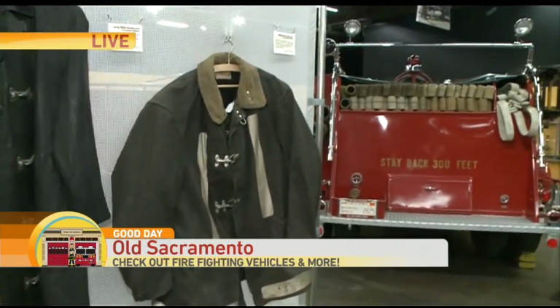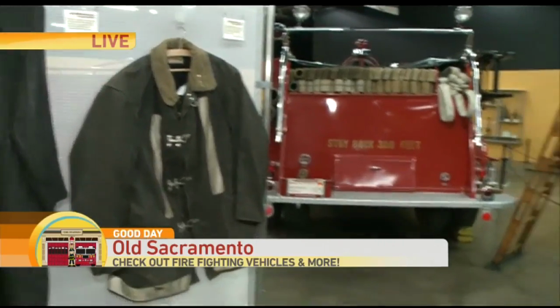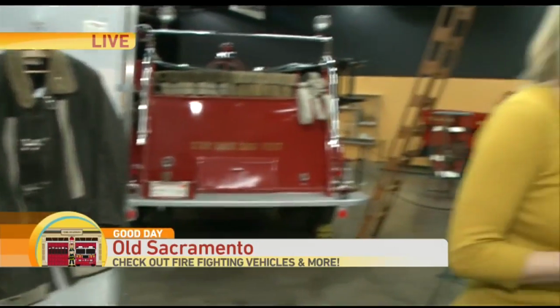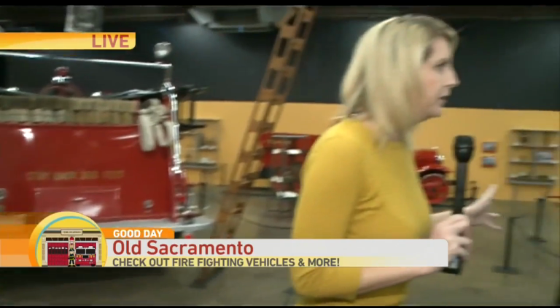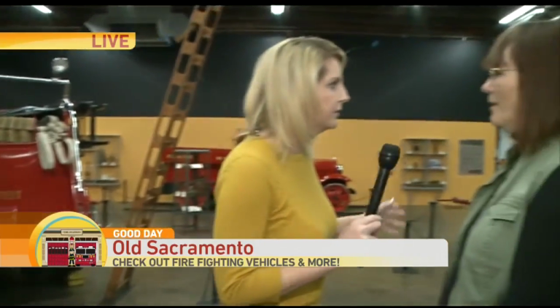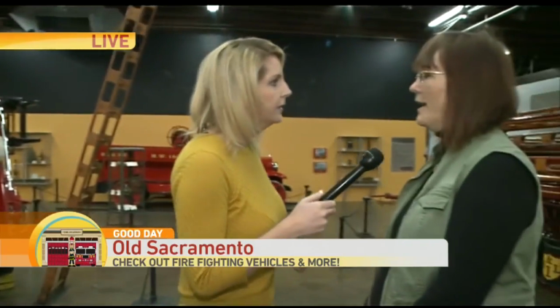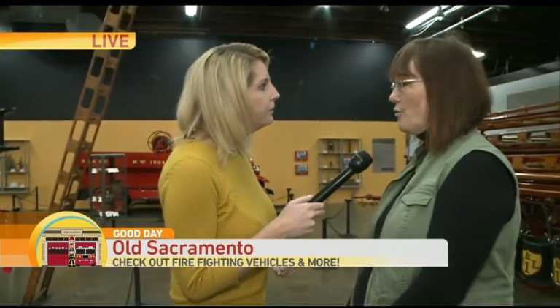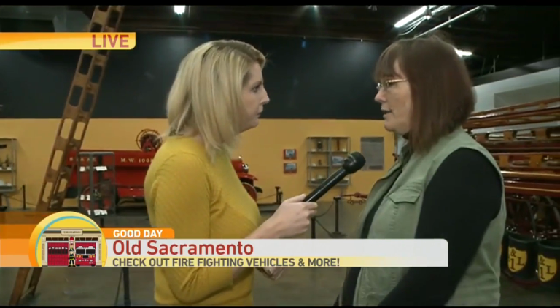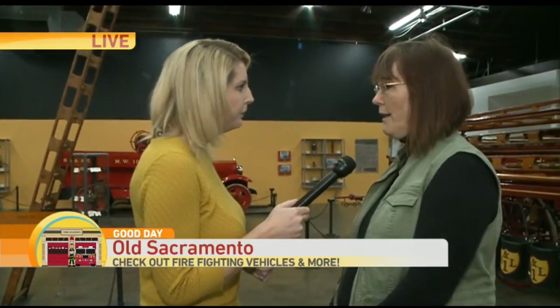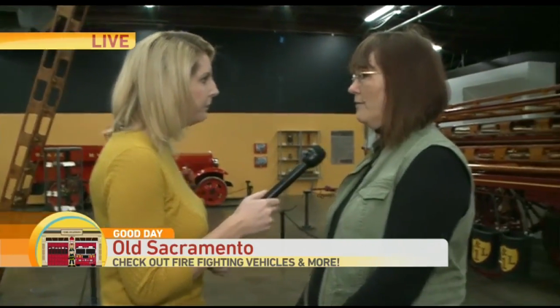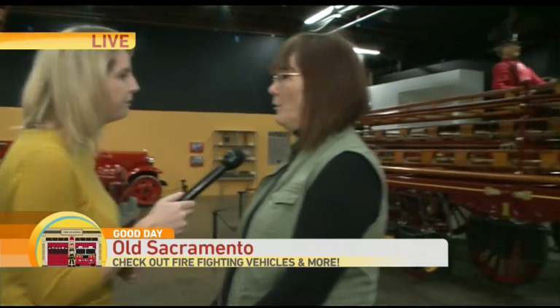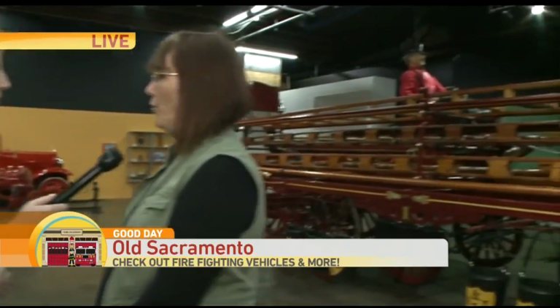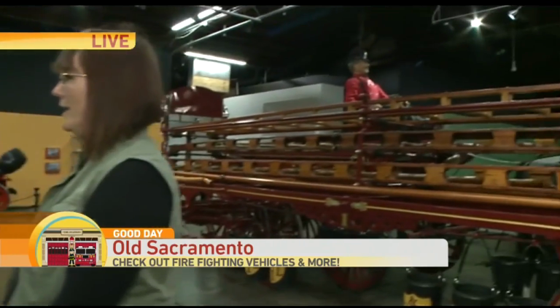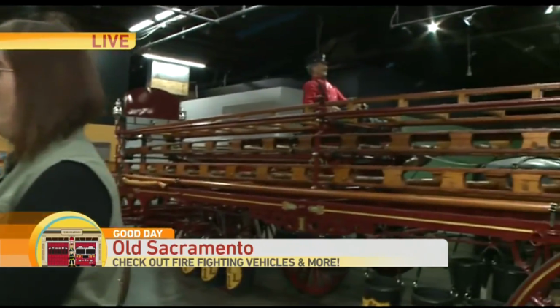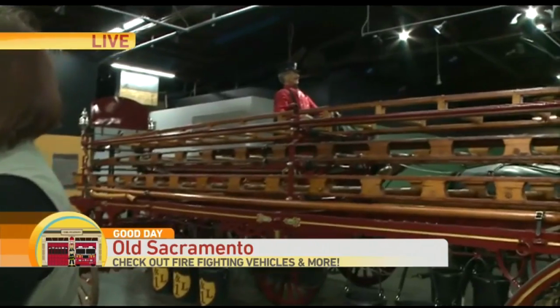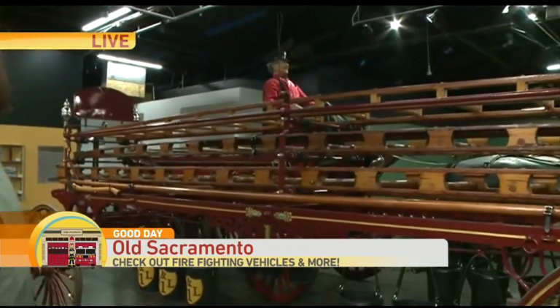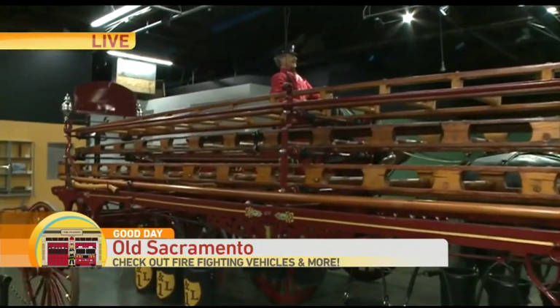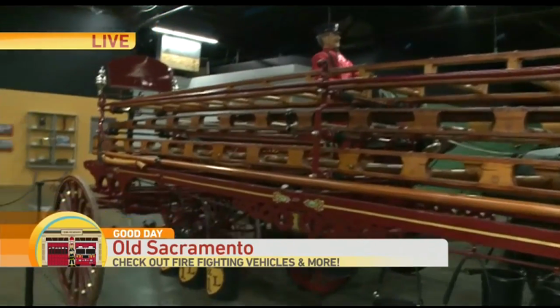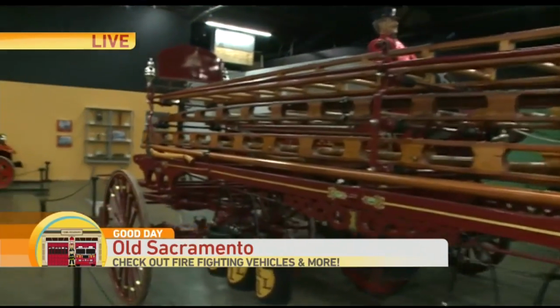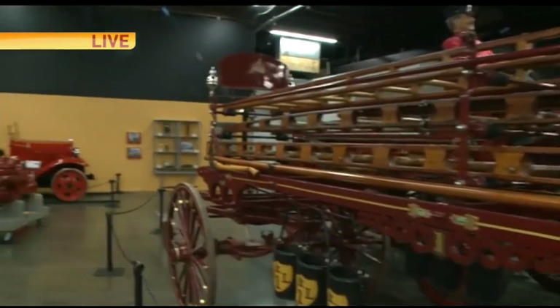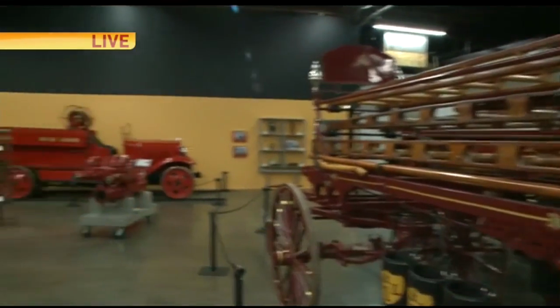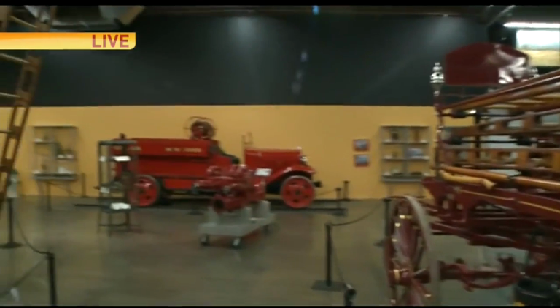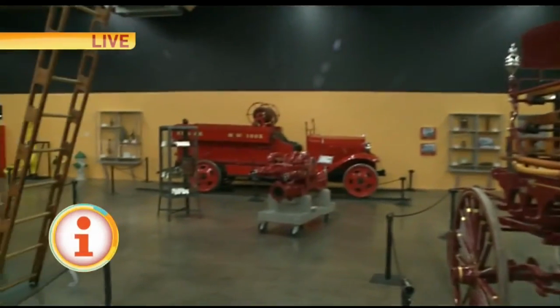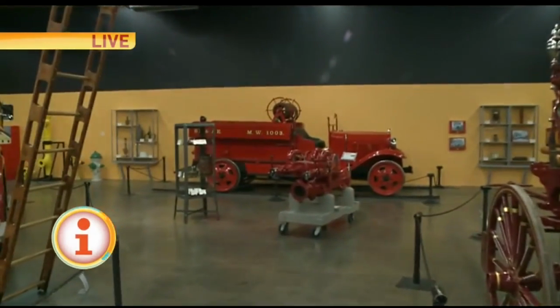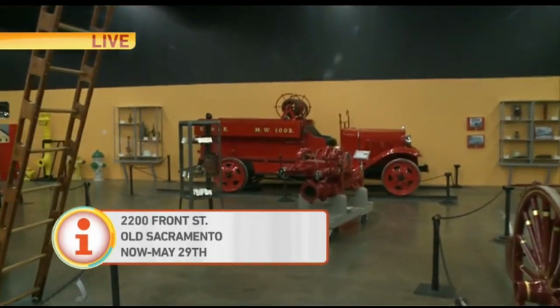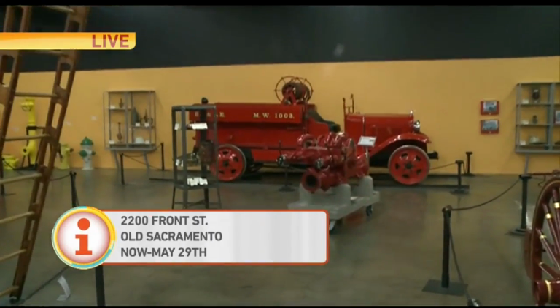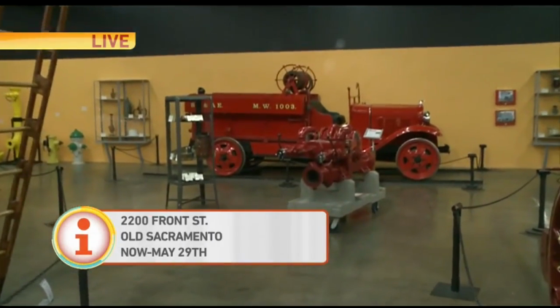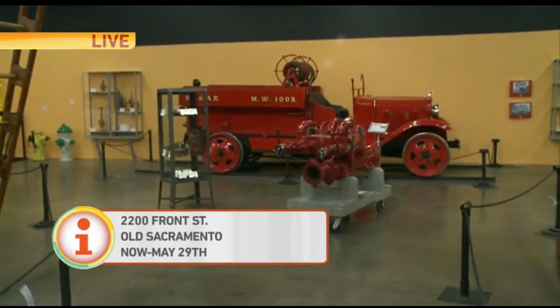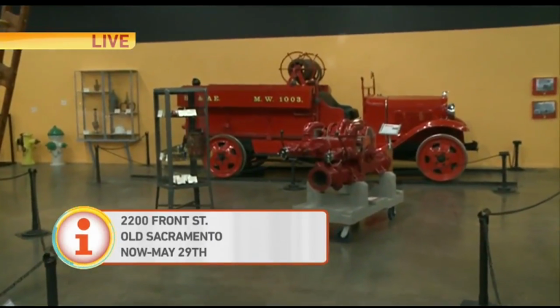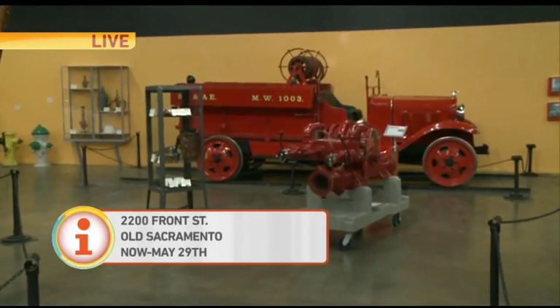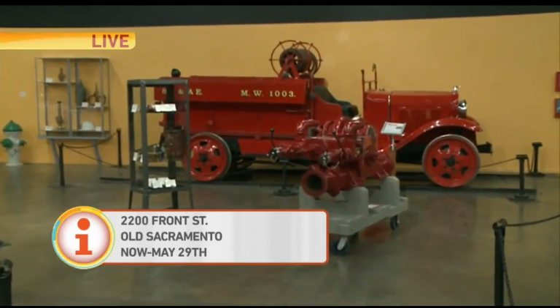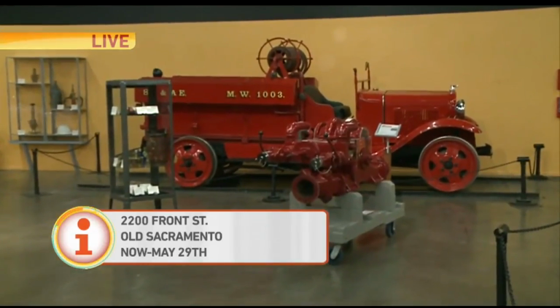How long is this exhibit going to be here? It's through the end of May. Memorial Day weekend Monday will be the last day for the exhibit. And in addition to the fire trucks, there's lots of fire memorabilia.